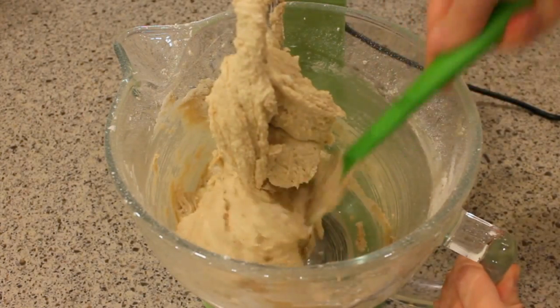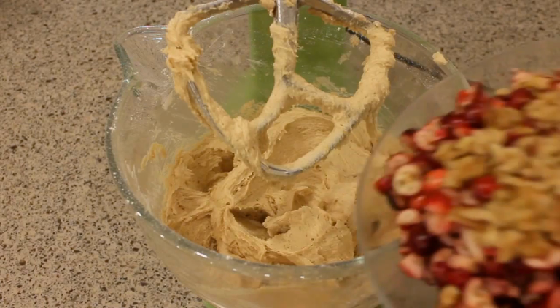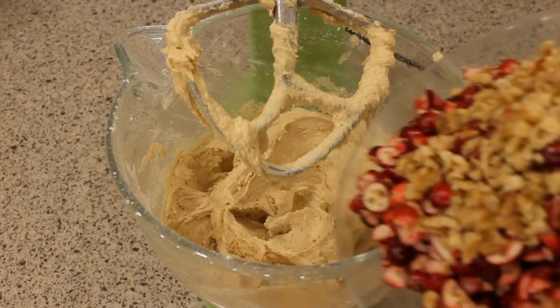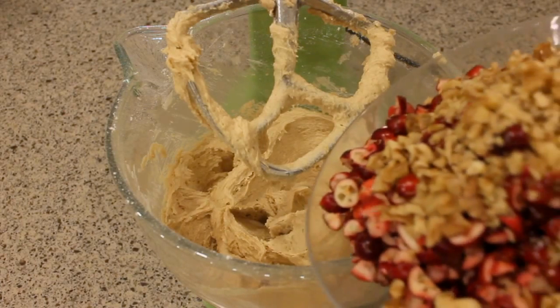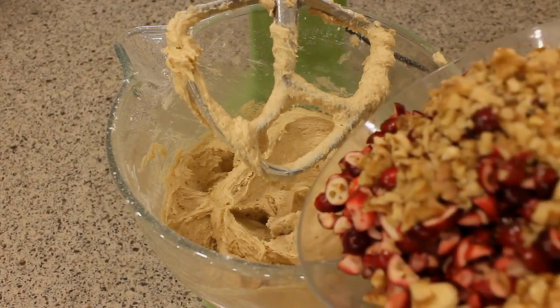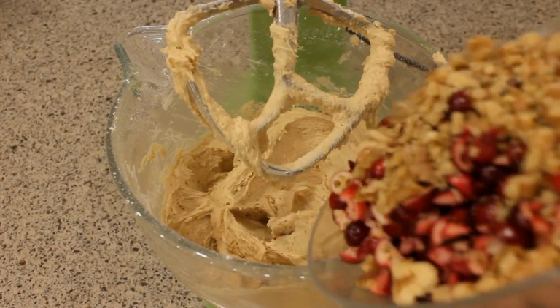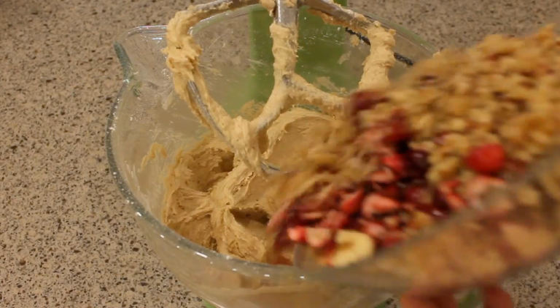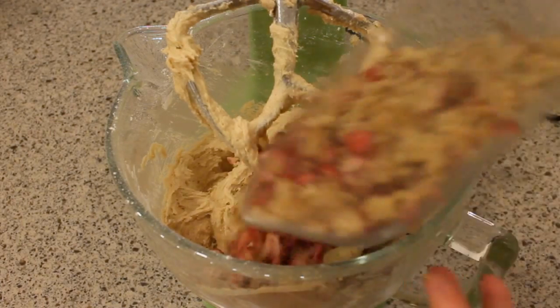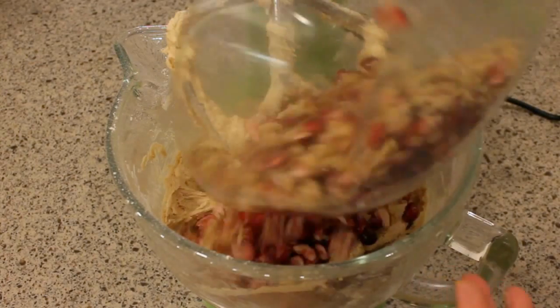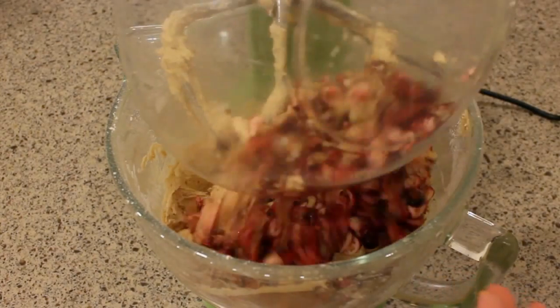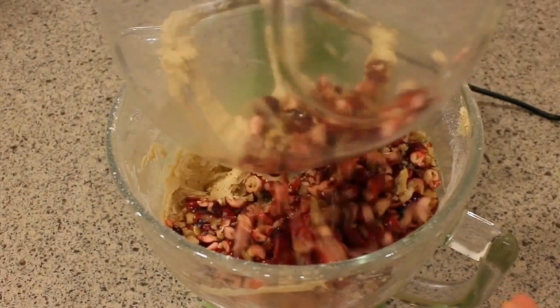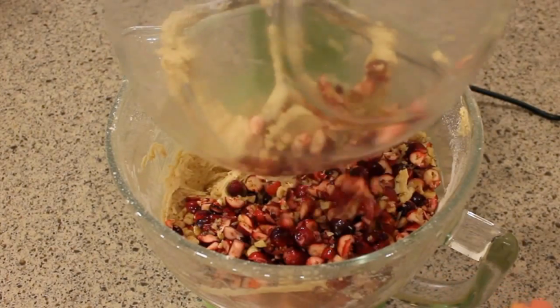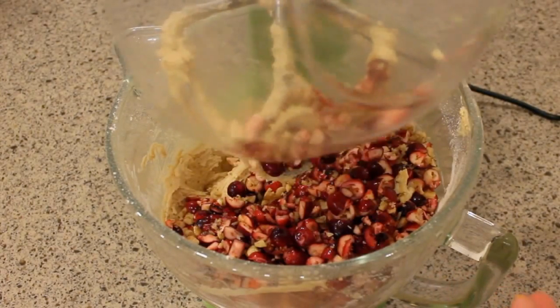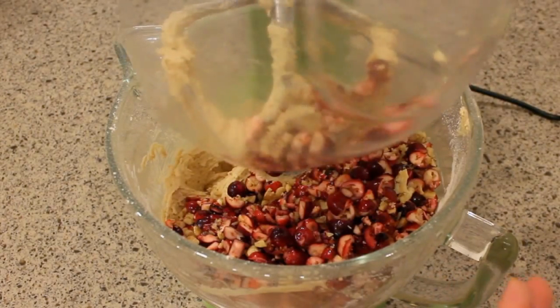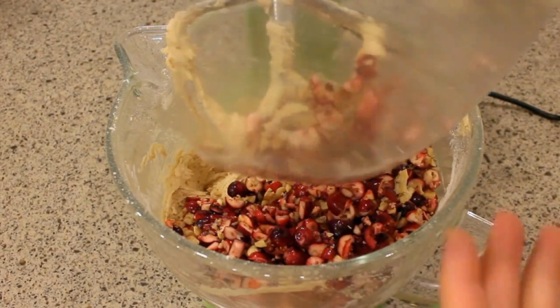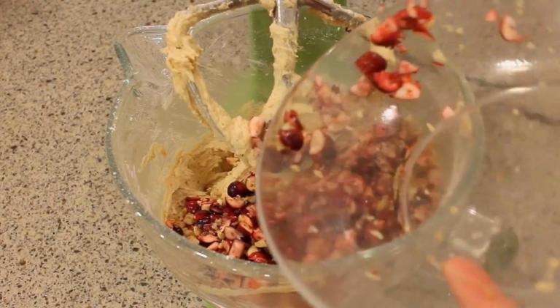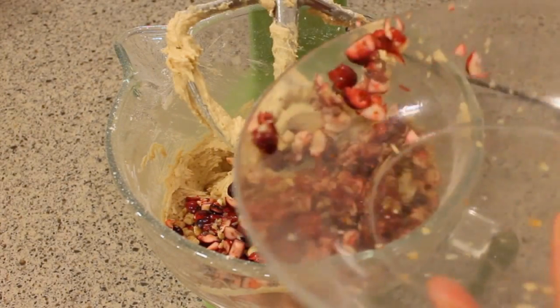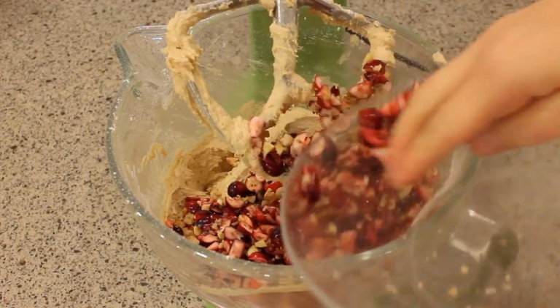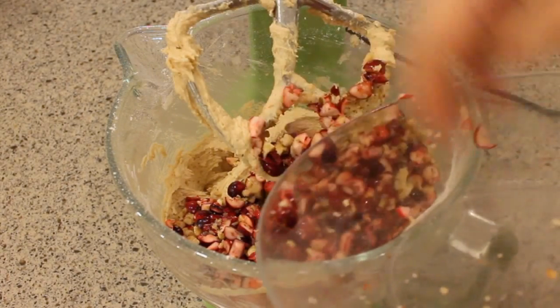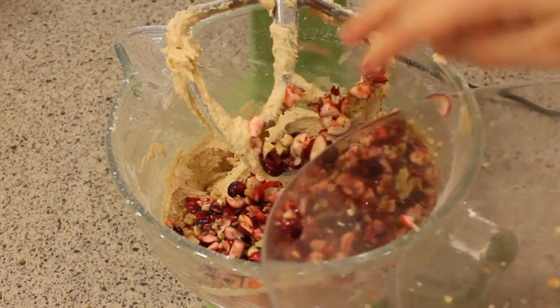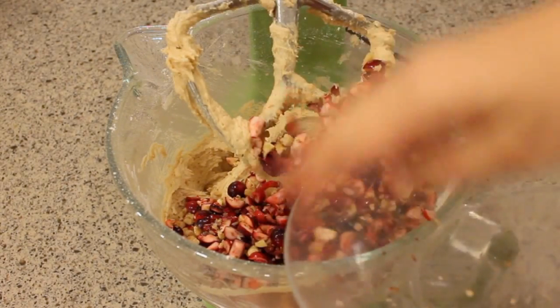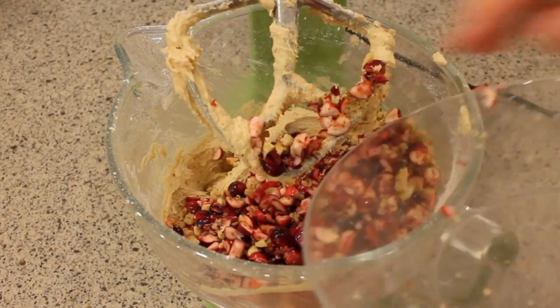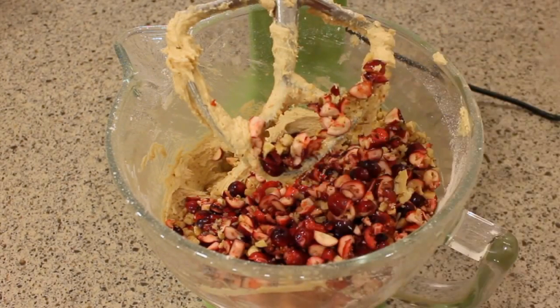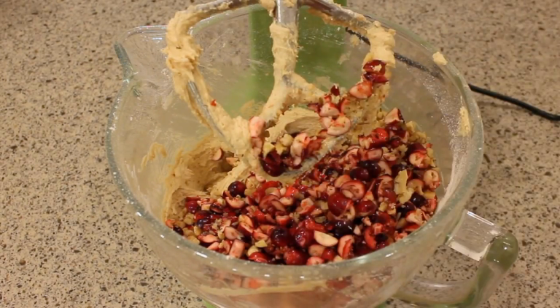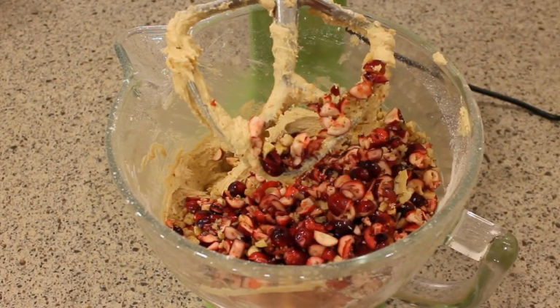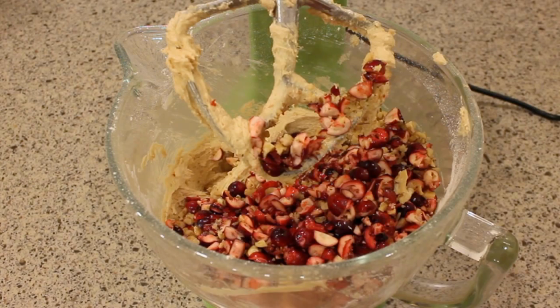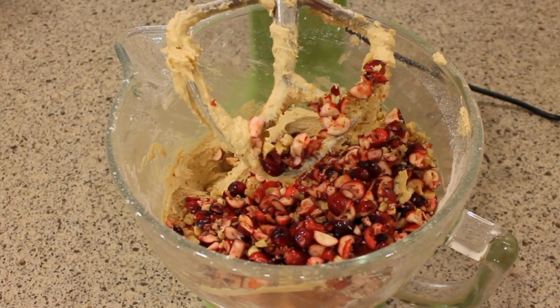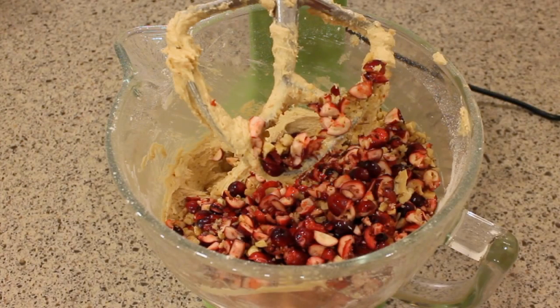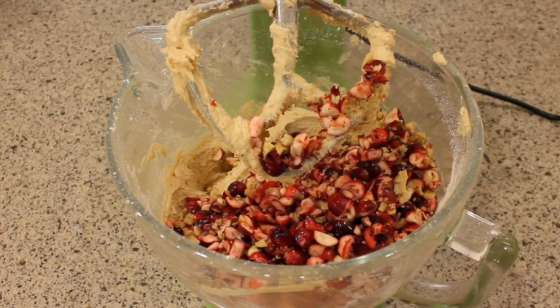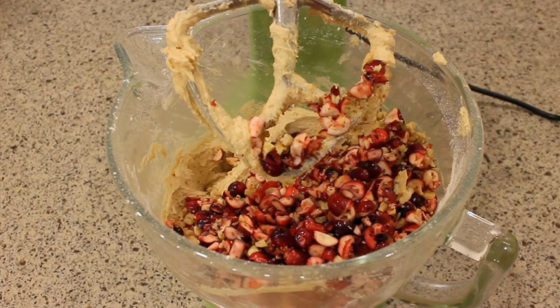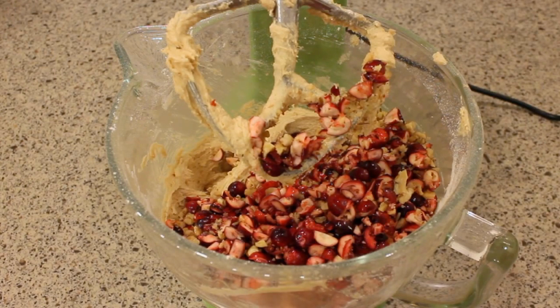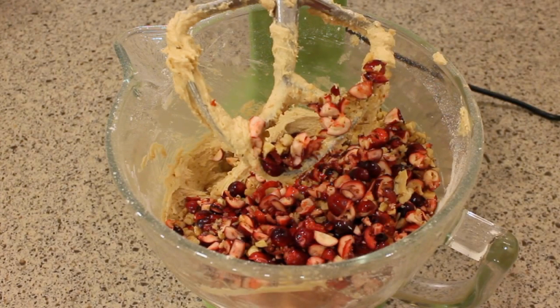Now it's time for the cranberries and the walnuts. I'm just gonna mix that again for only about 10 or 15 seconds just to mix all of those goodies through.